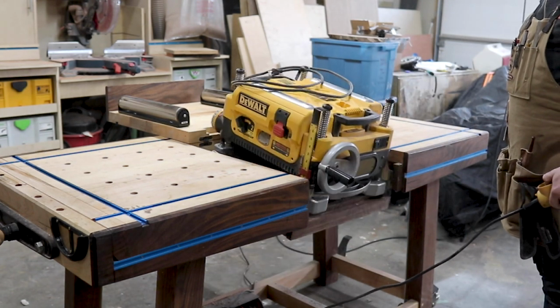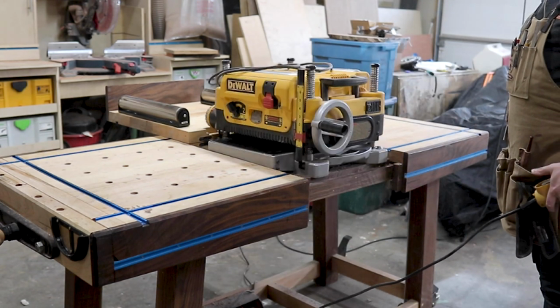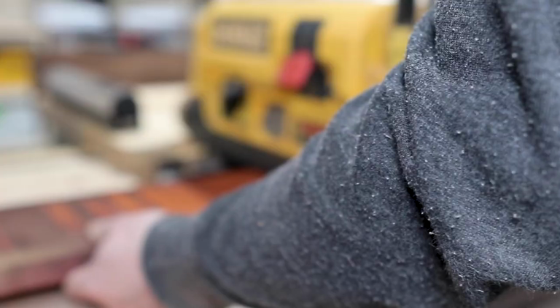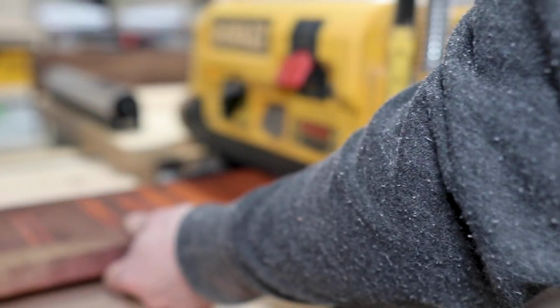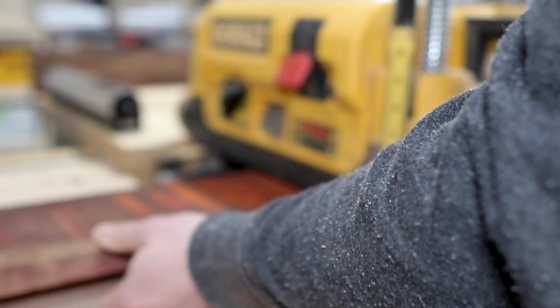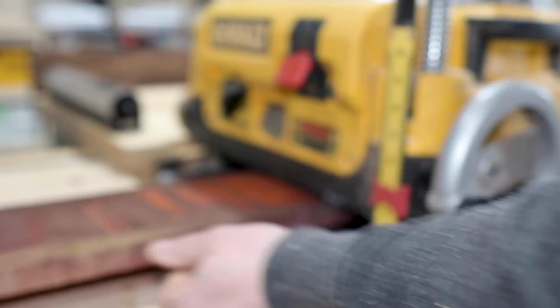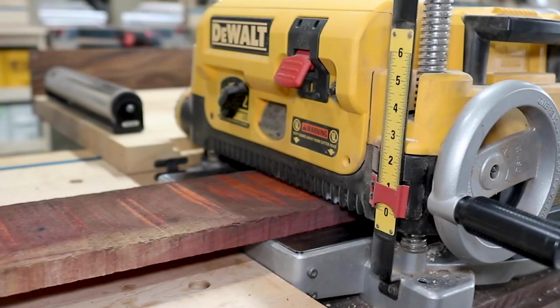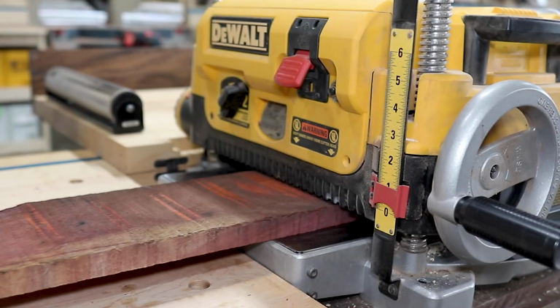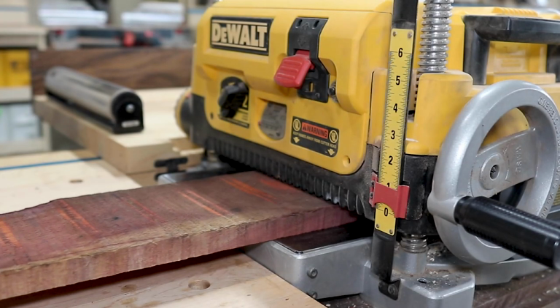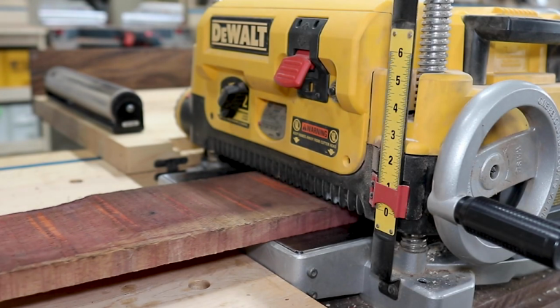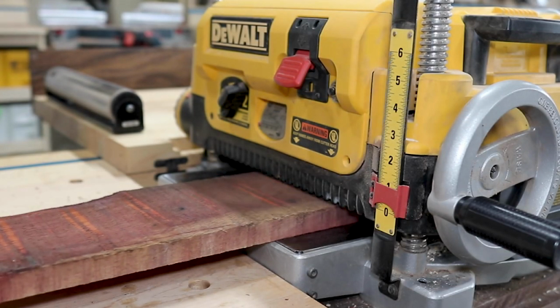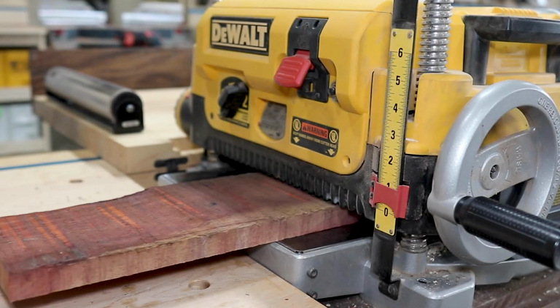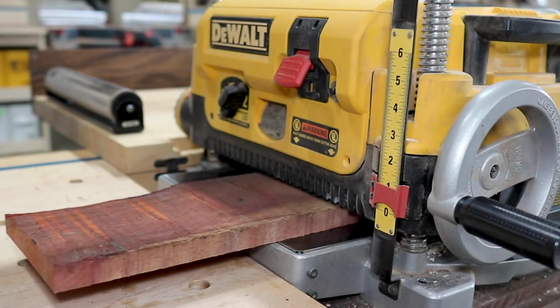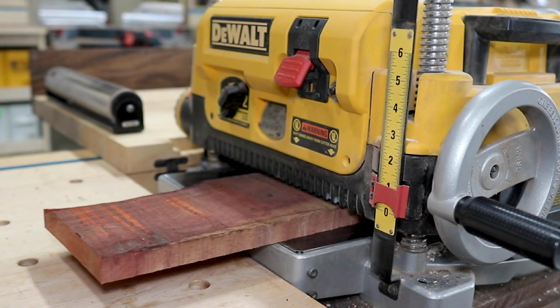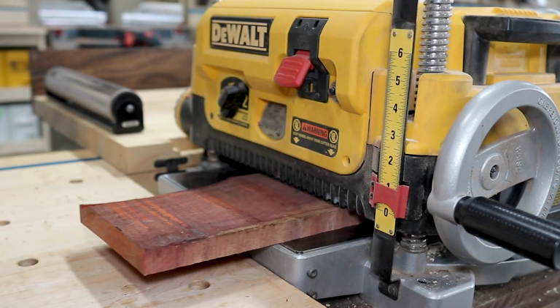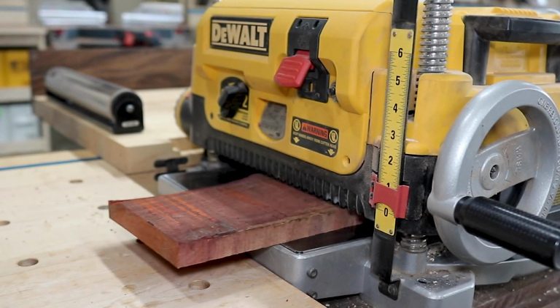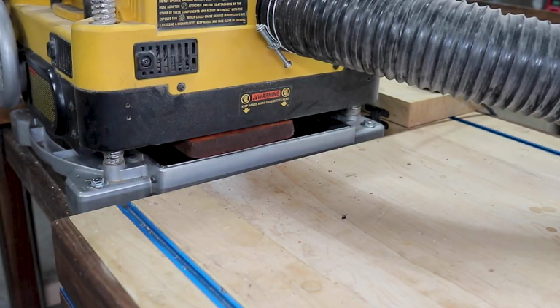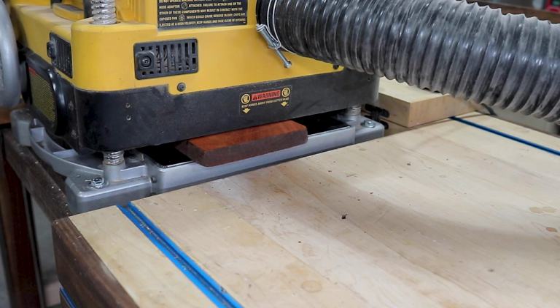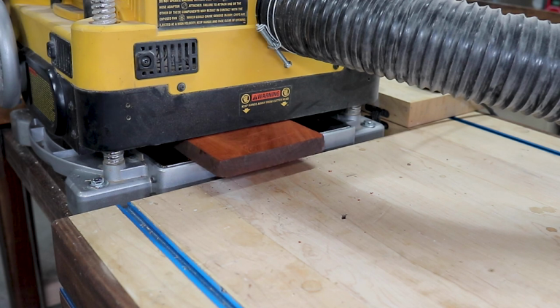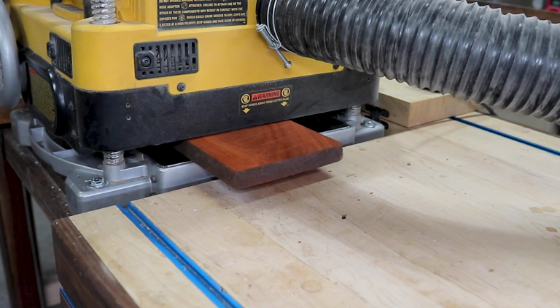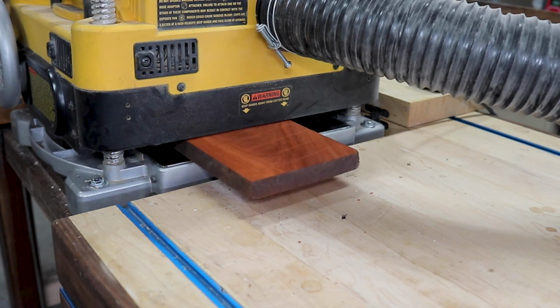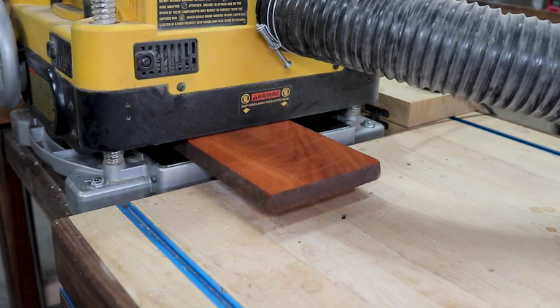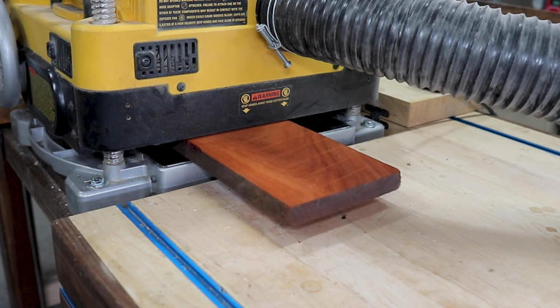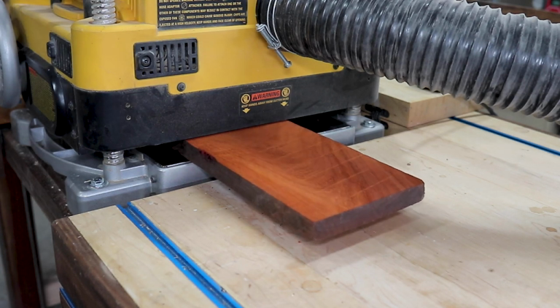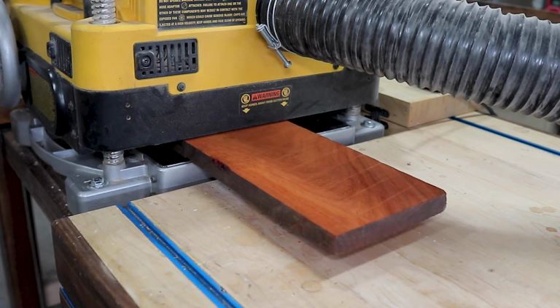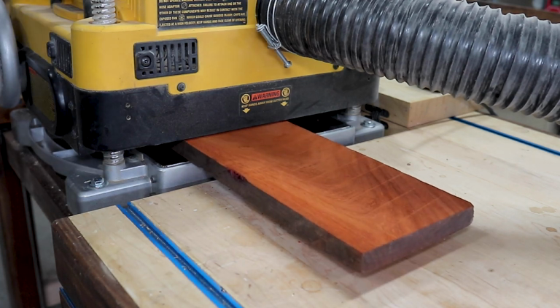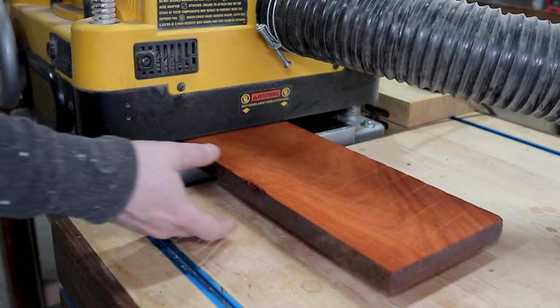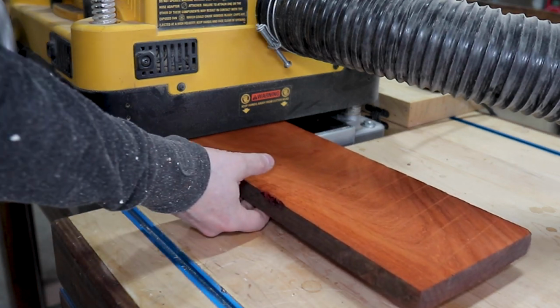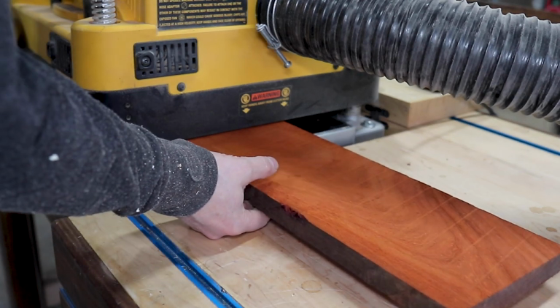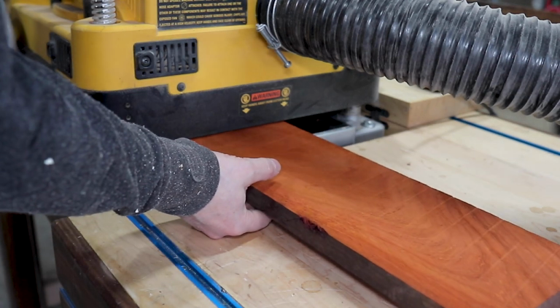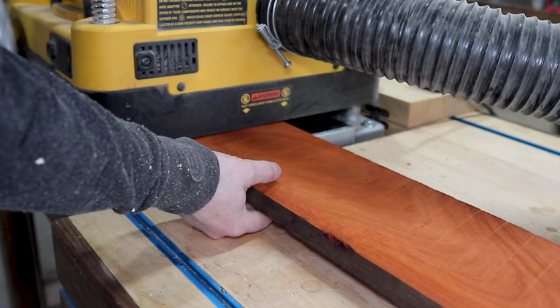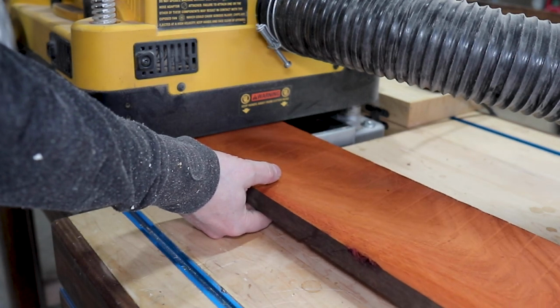Unlike the wood I already had on hand as scrap, I did have to mill this up just to make sure I'd have four smooth sides and be able to glue up as true a board as I could.